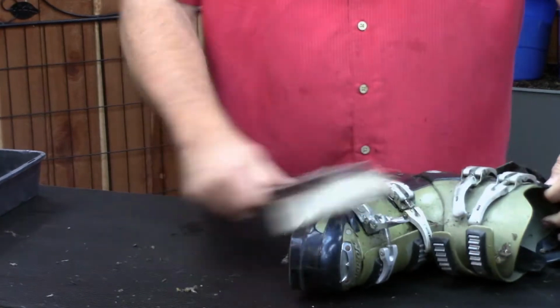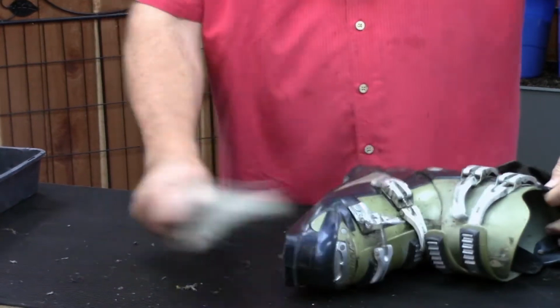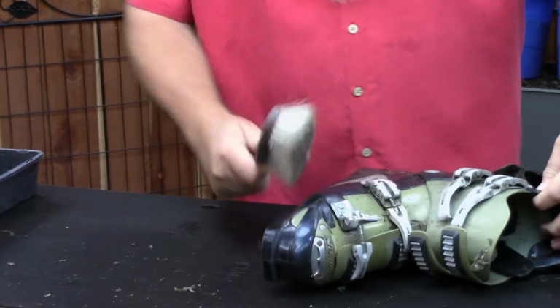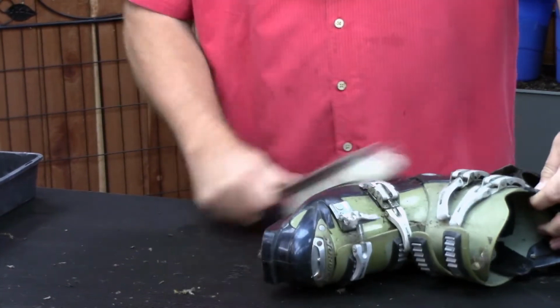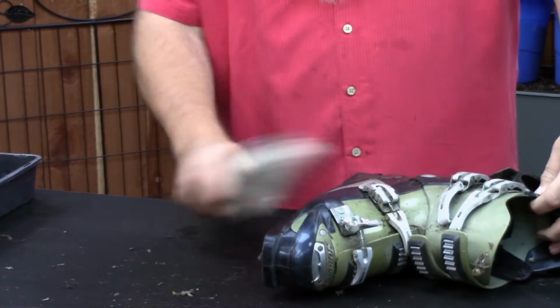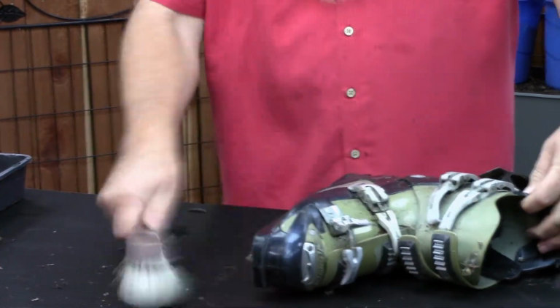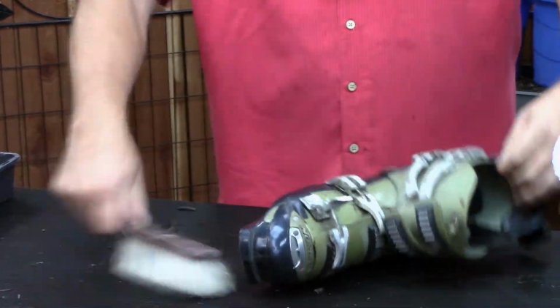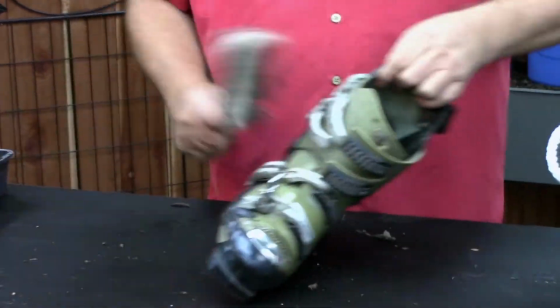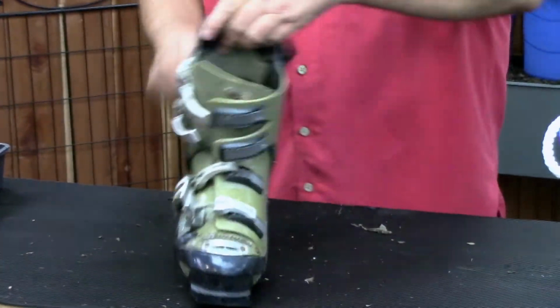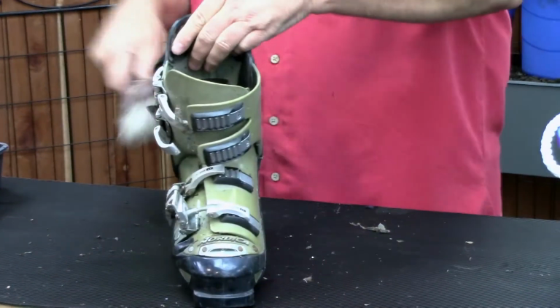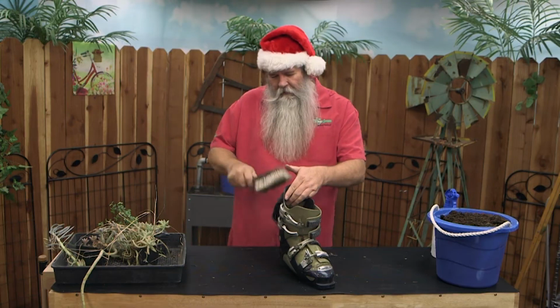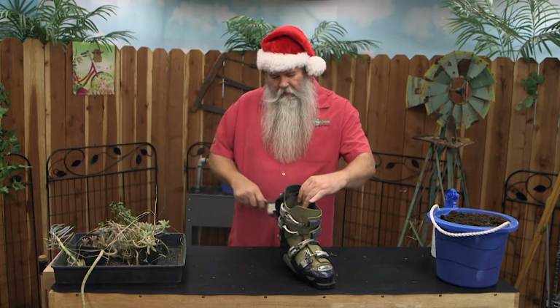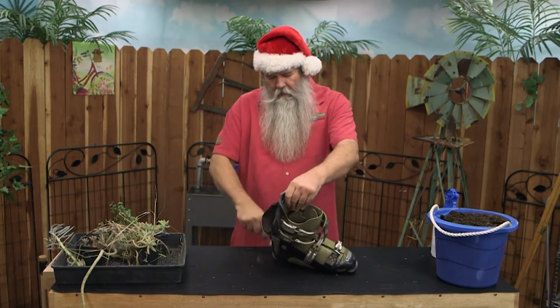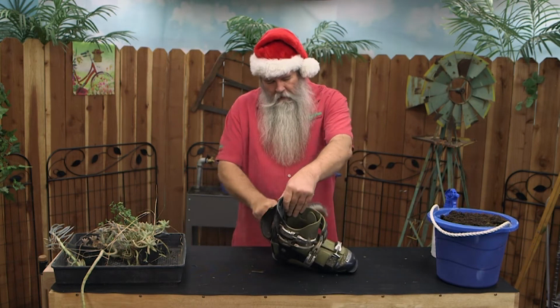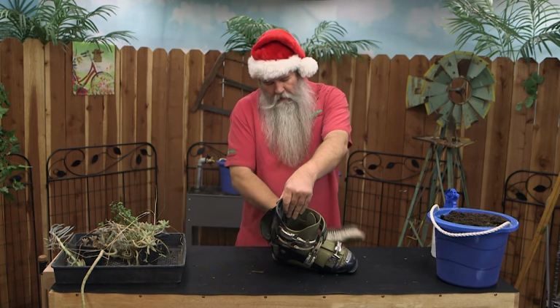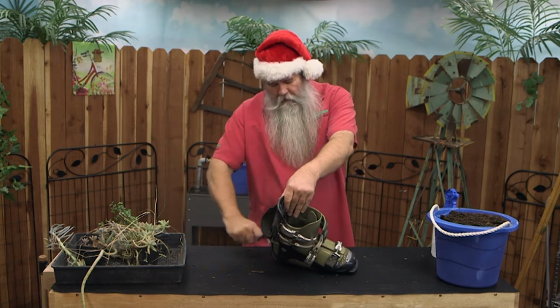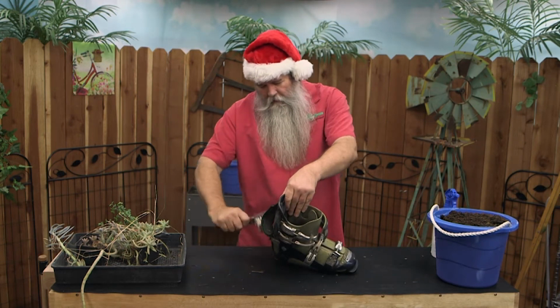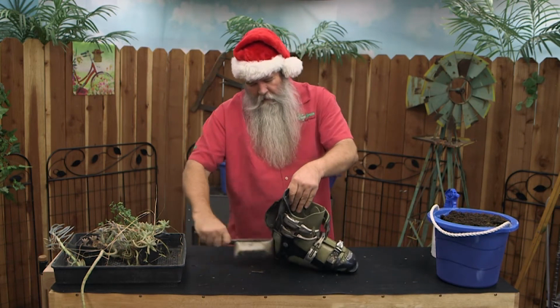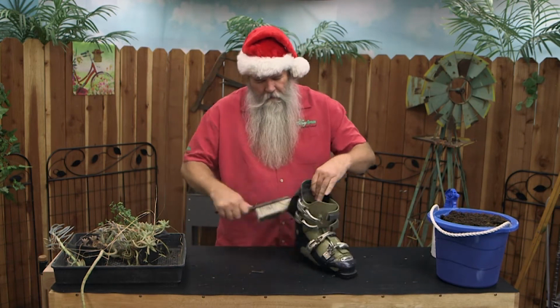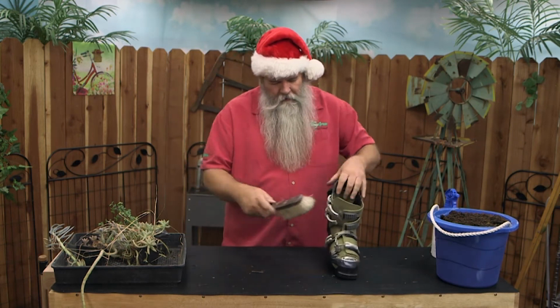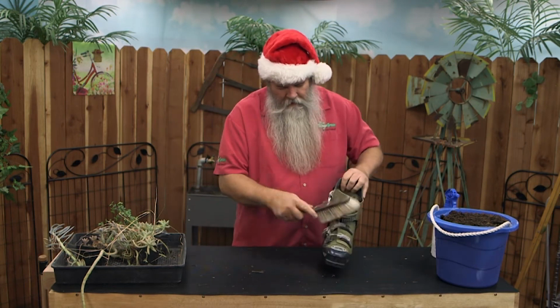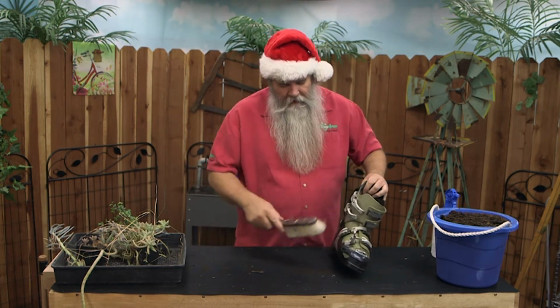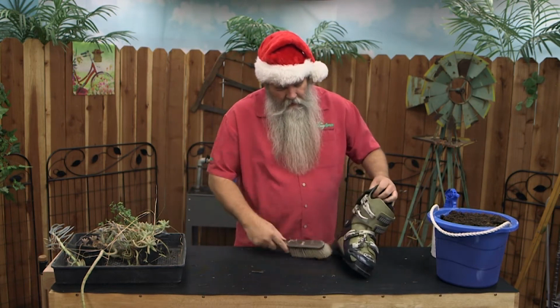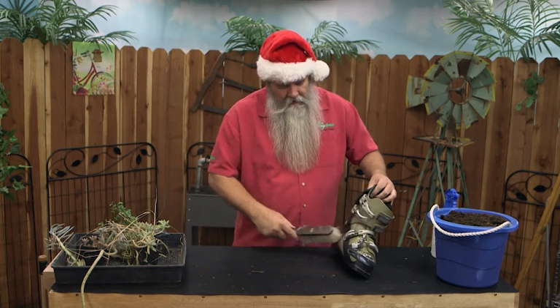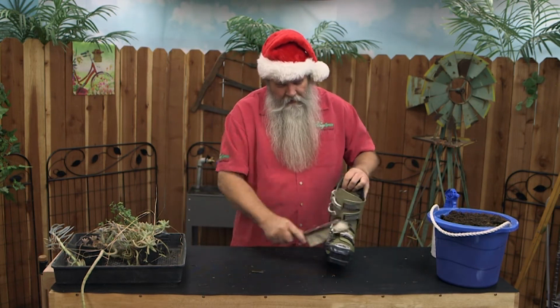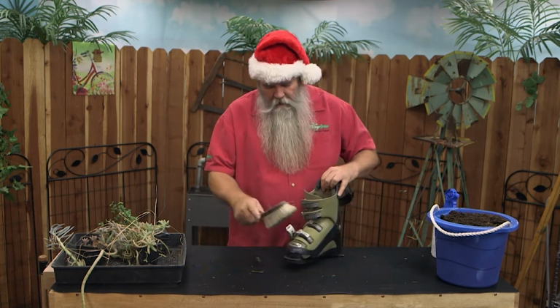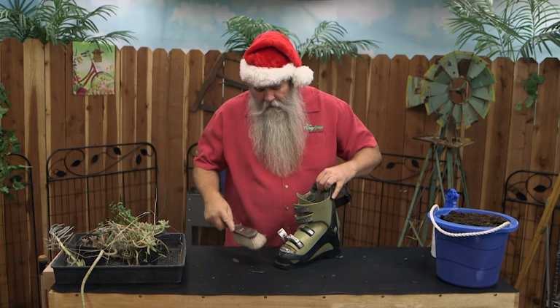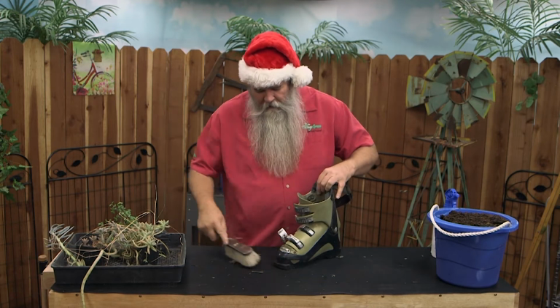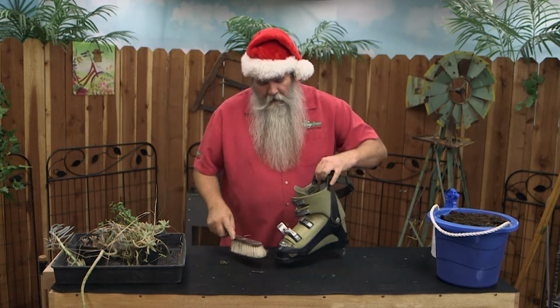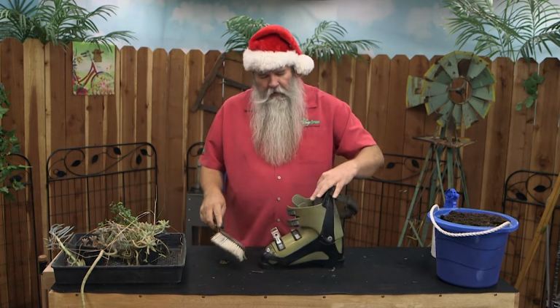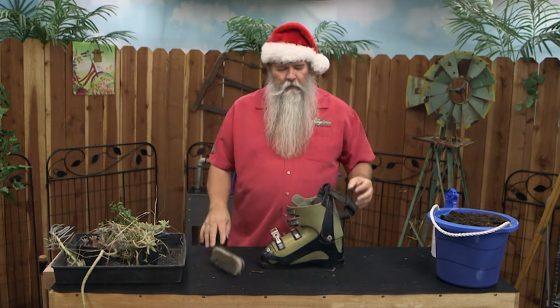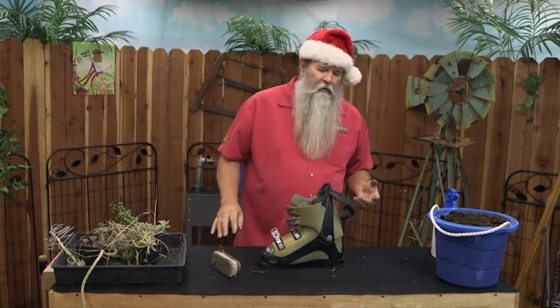We're going to take this and go like this, and this, and this. It's all cleaned up. It's going to get dirty again in a second, but don't worry about it — we'll clean it up one more time.